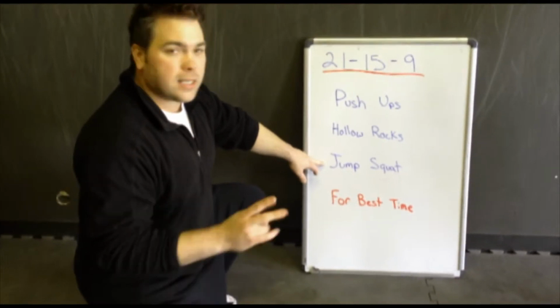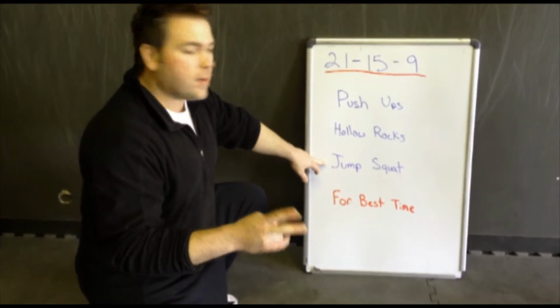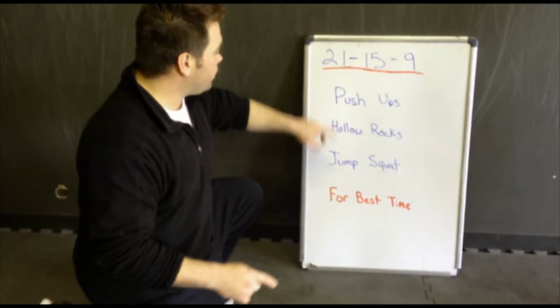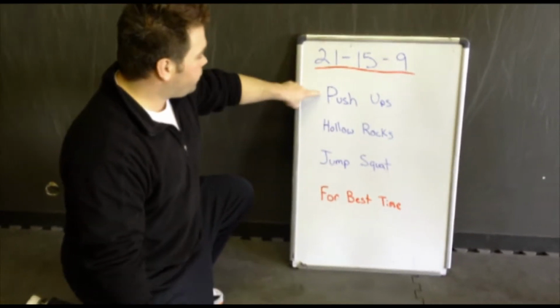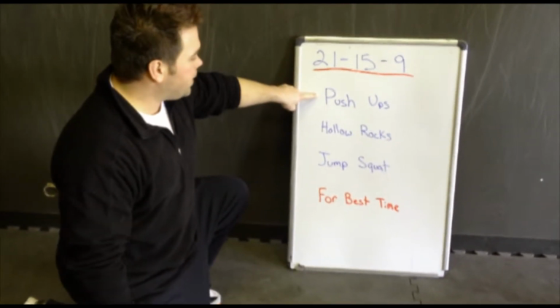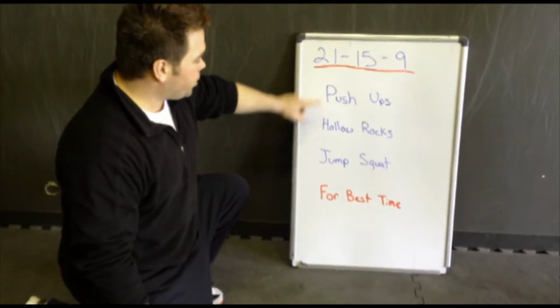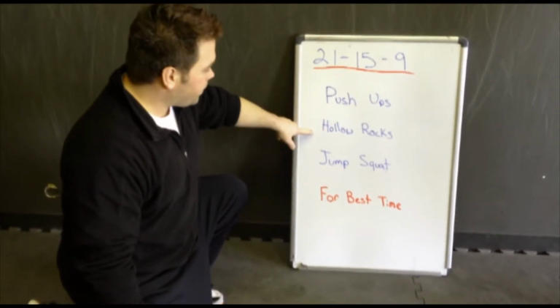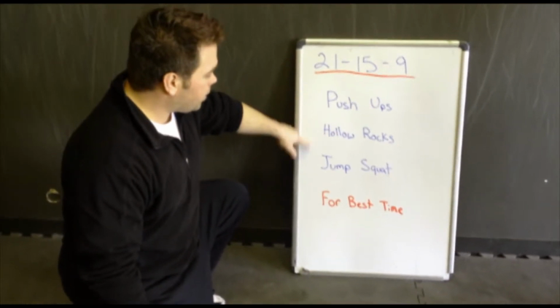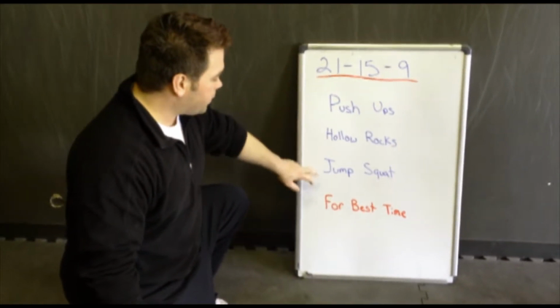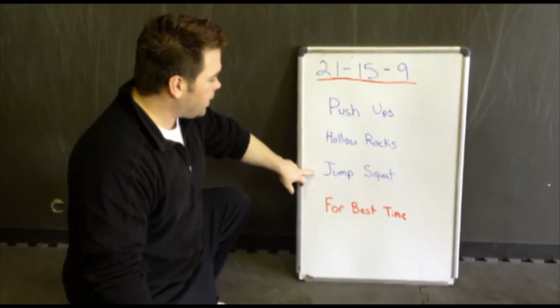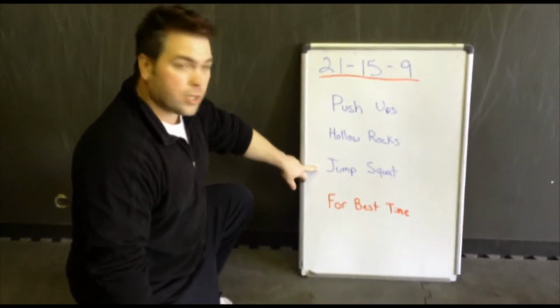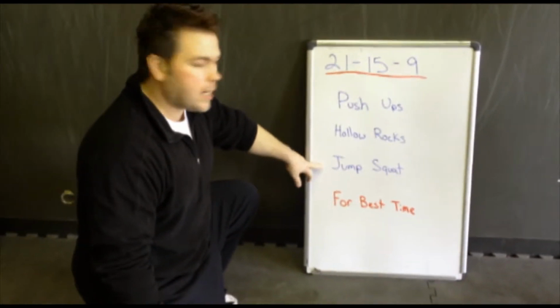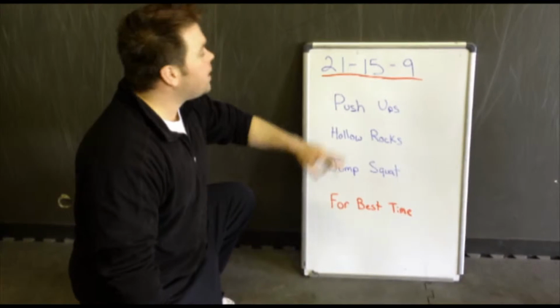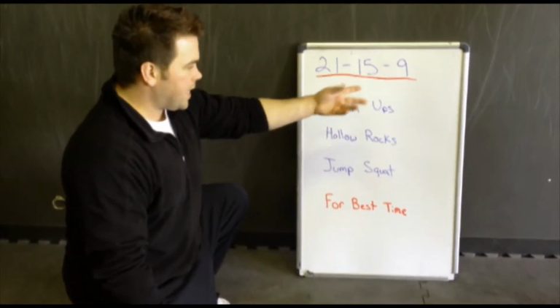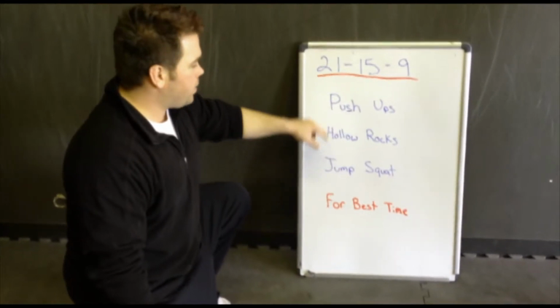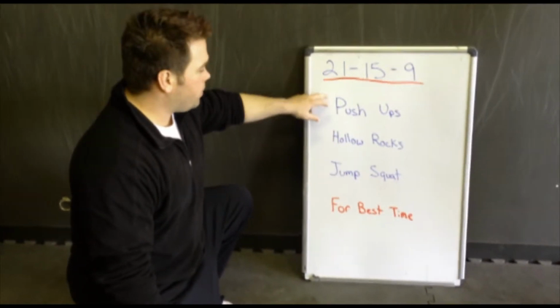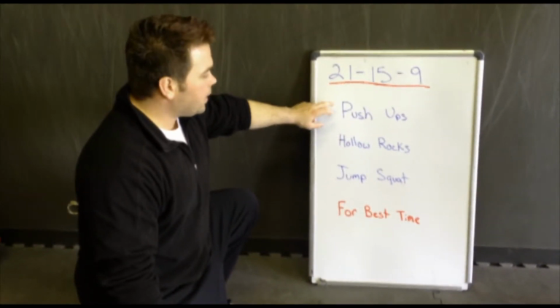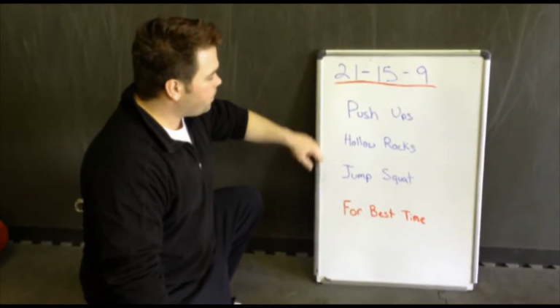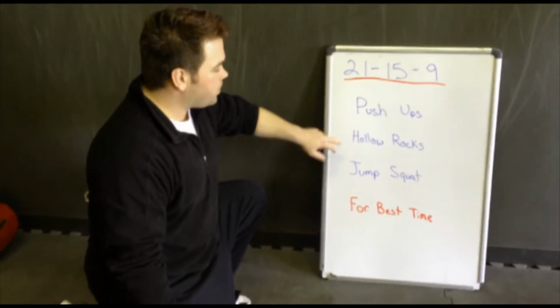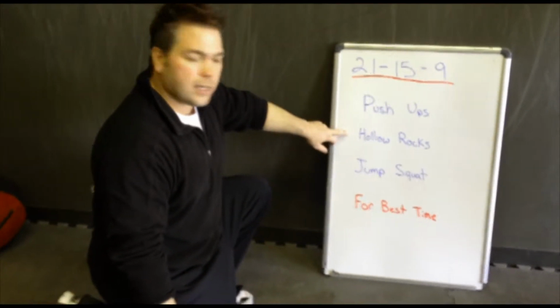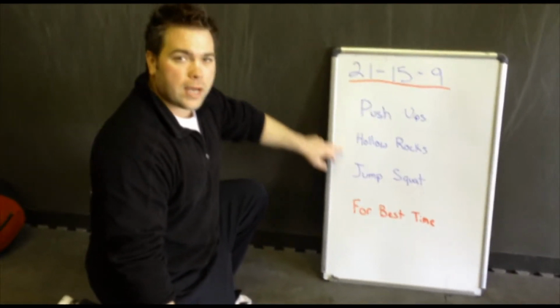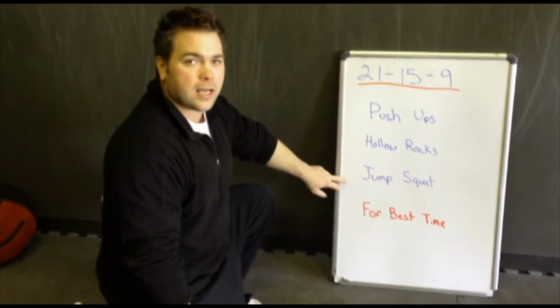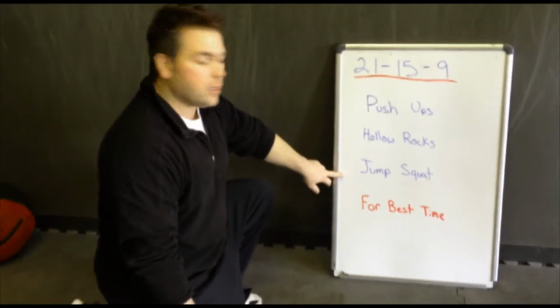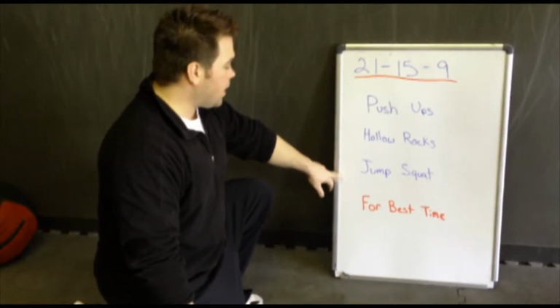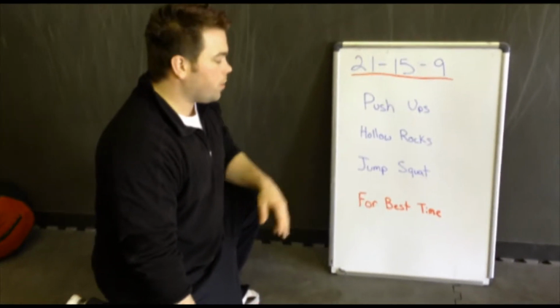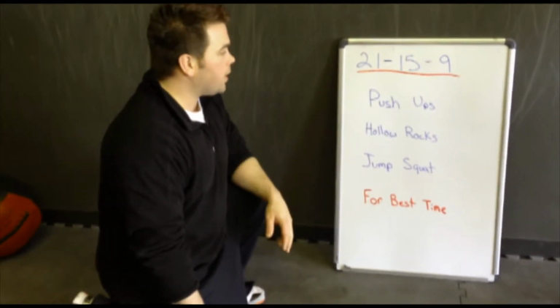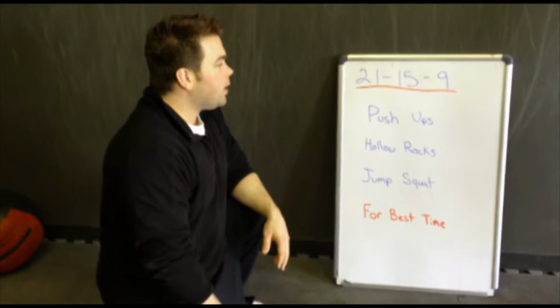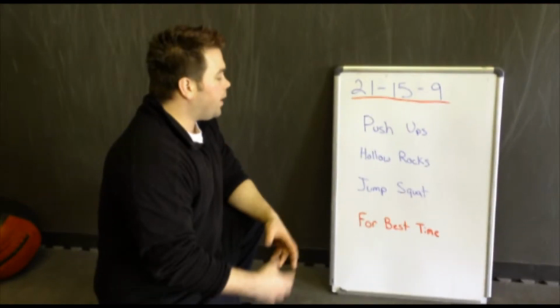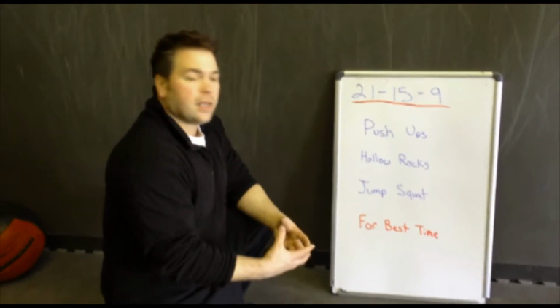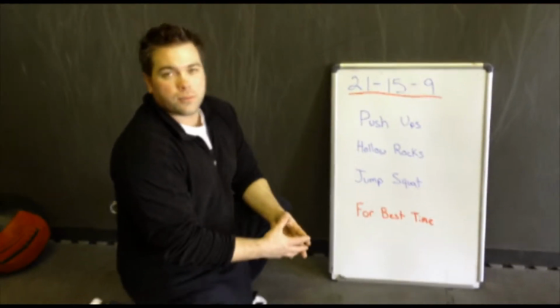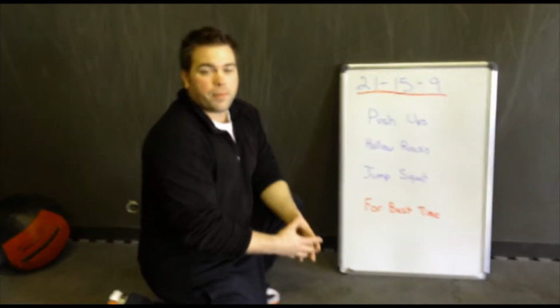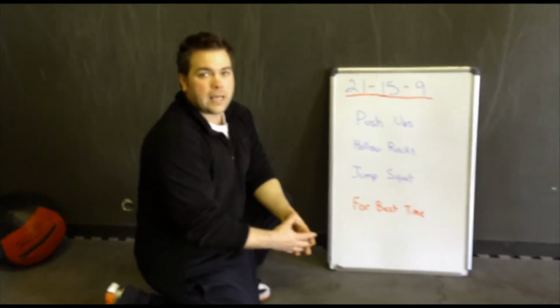Second round: 15 push-ups, 15 hollow rocks, 15 jump squats. Last round is going to be nine push-ups, nine hollow rocks, nine jump squats. And again, it's going to be for best time.